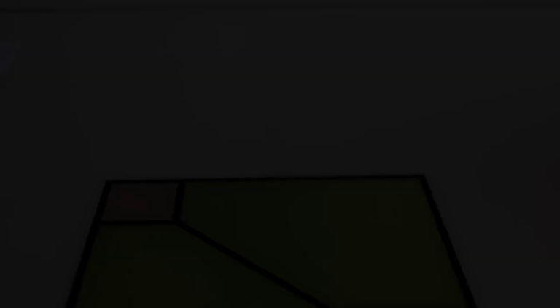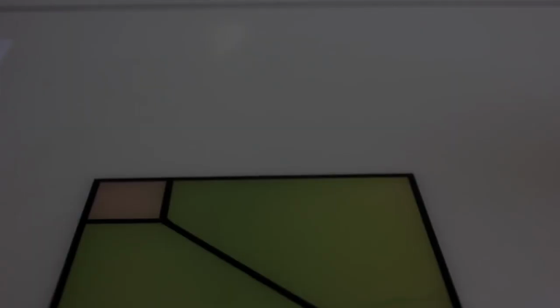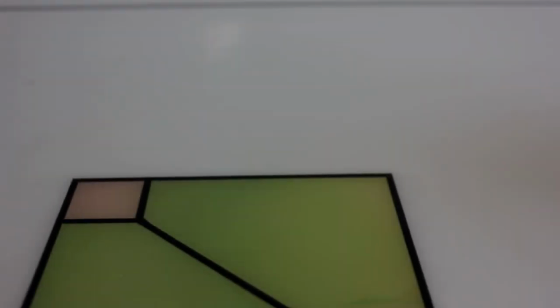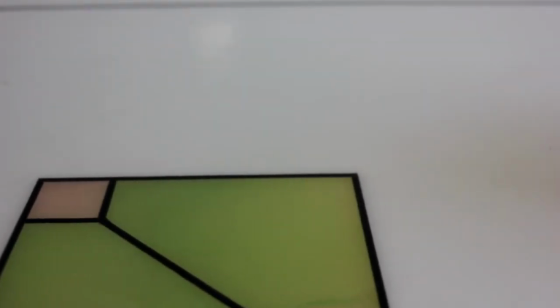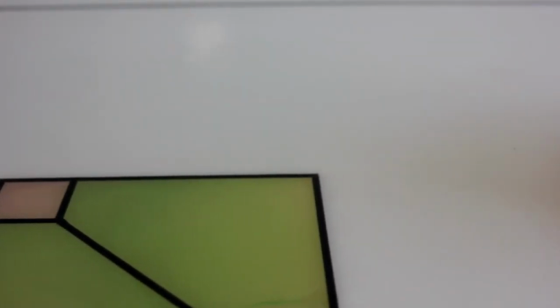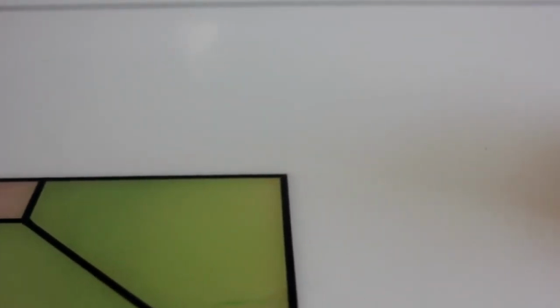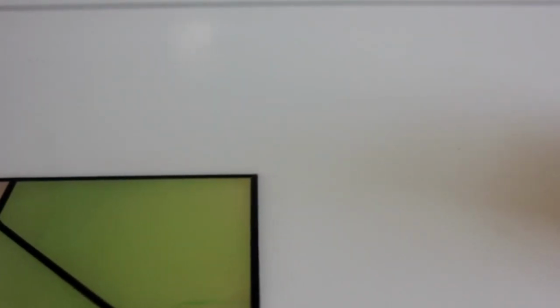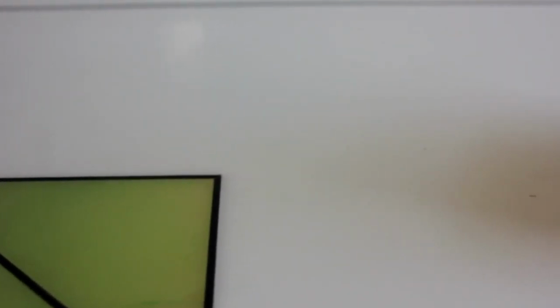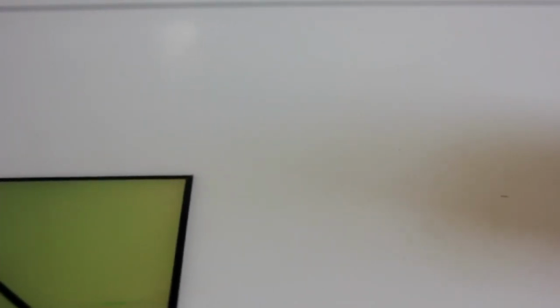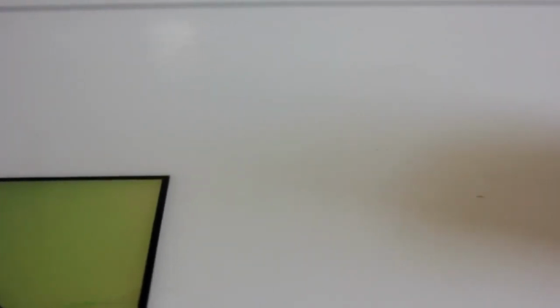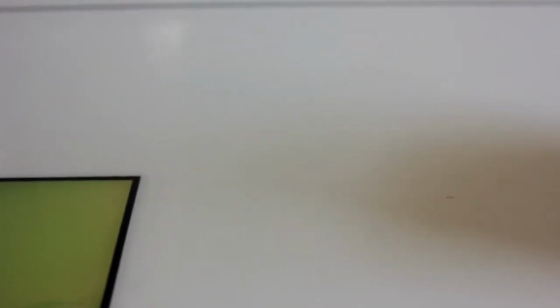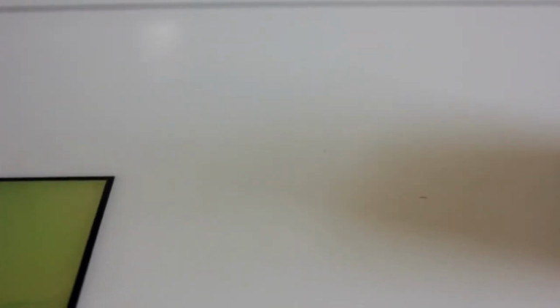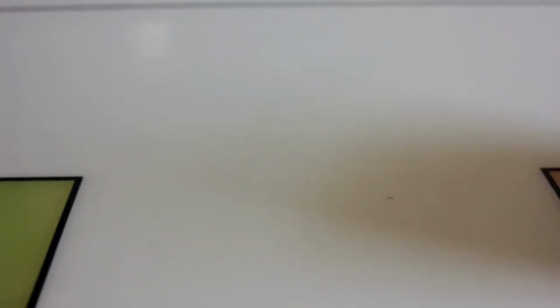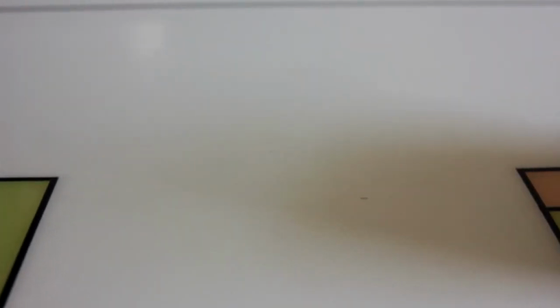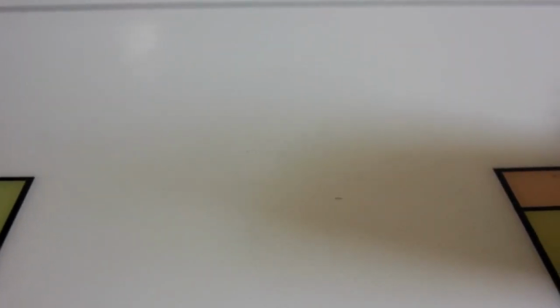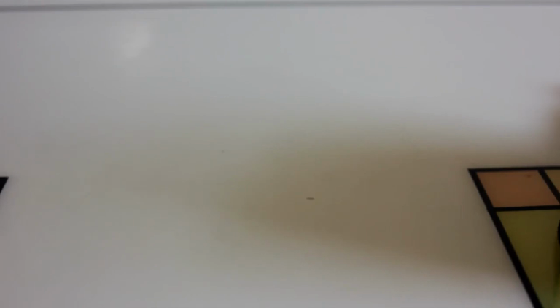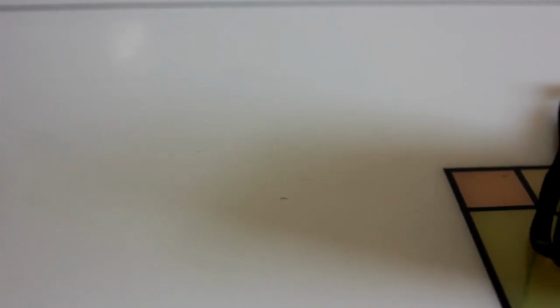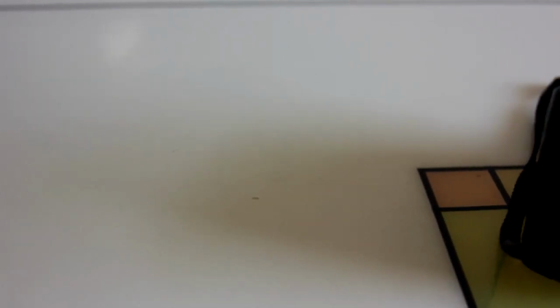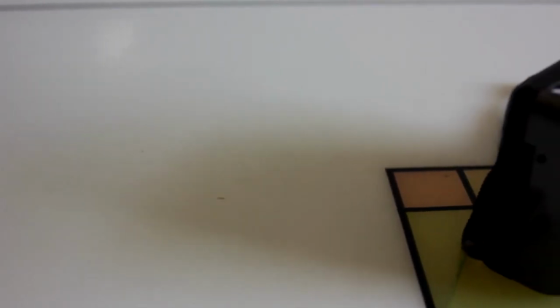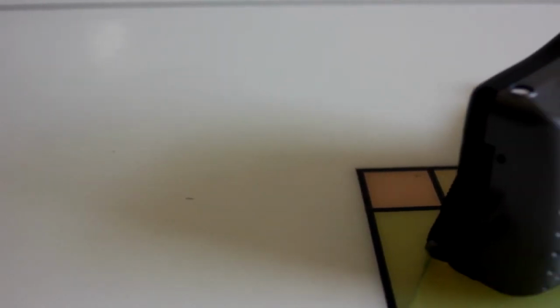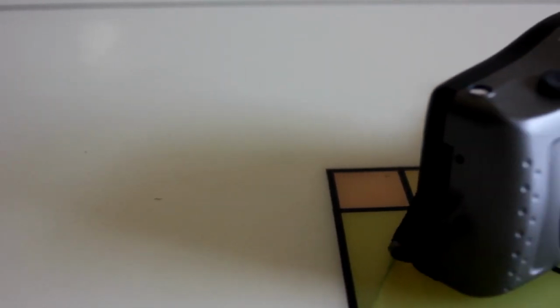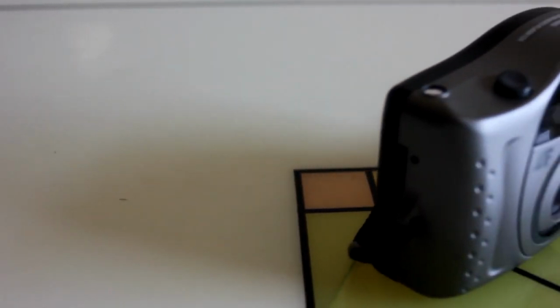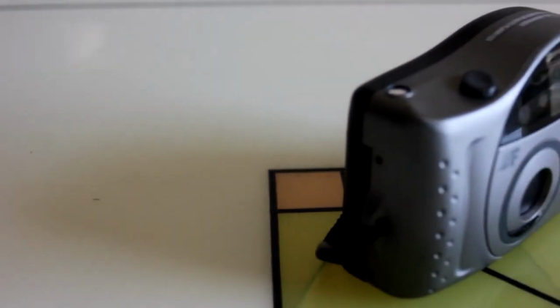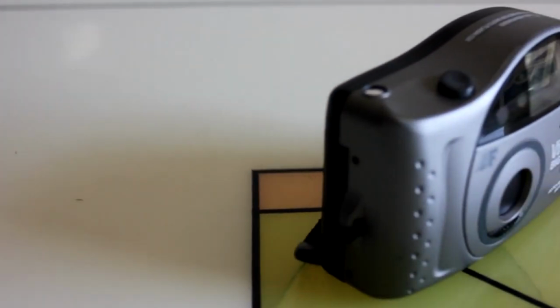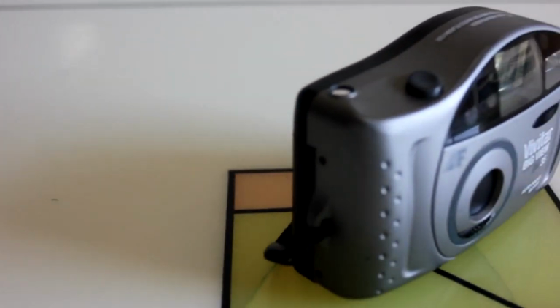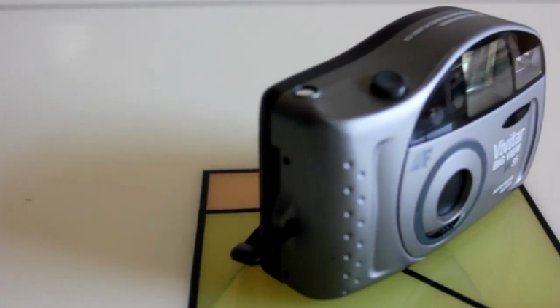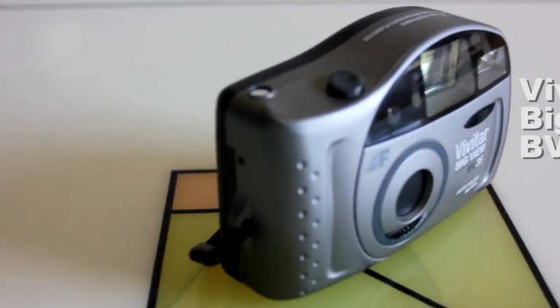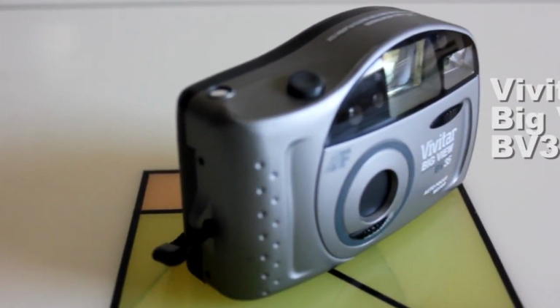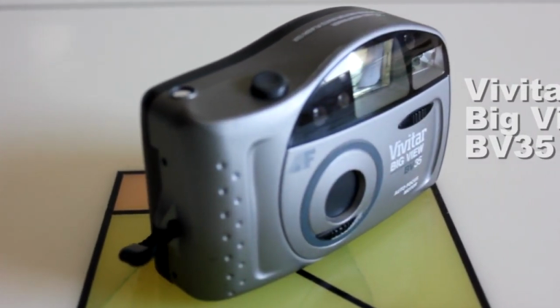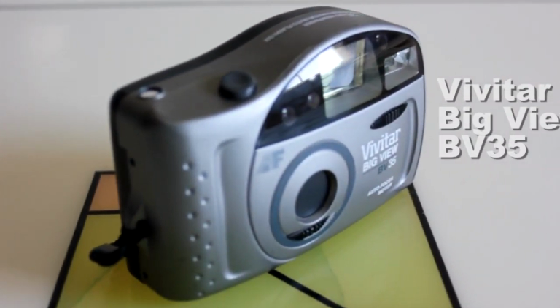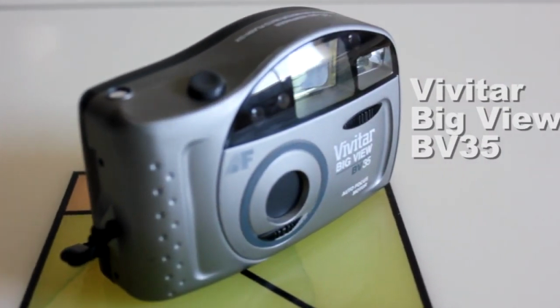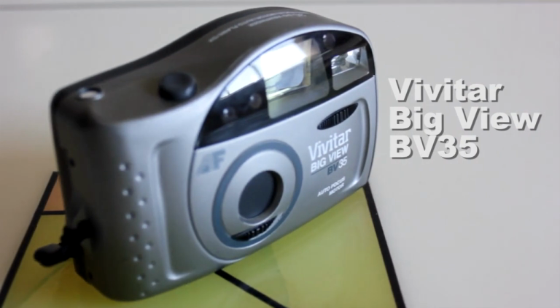When I was a kid, I wanted to take pictures of my friends, family, pets, landscape, buildings, and anything and everything possible. So my mother brought me a camera, and this is it.